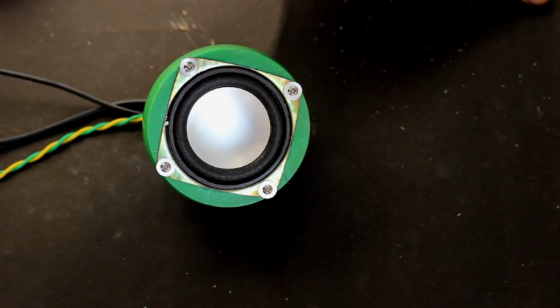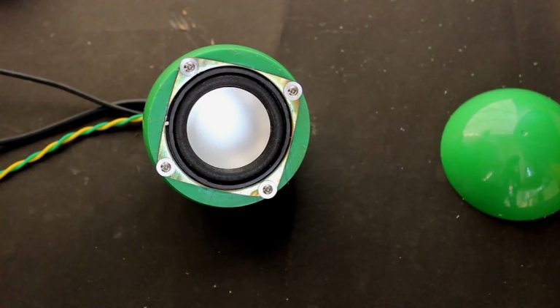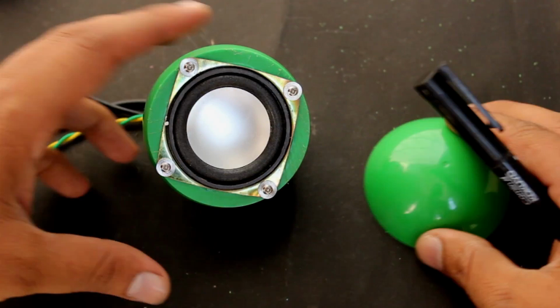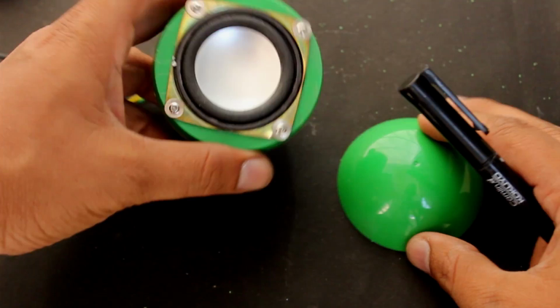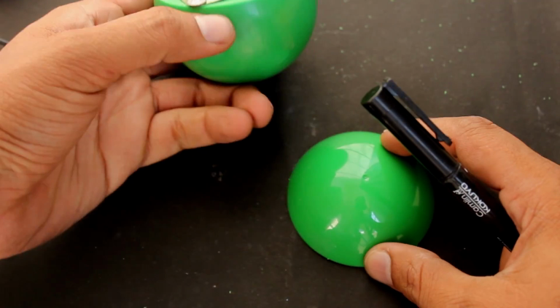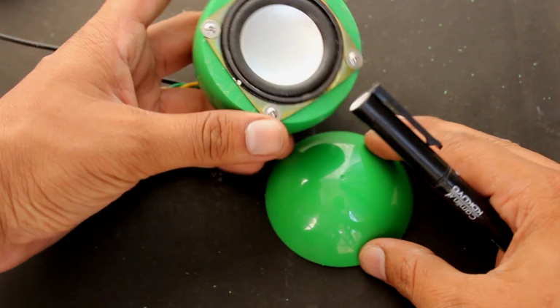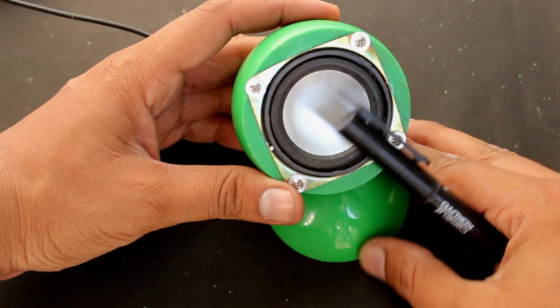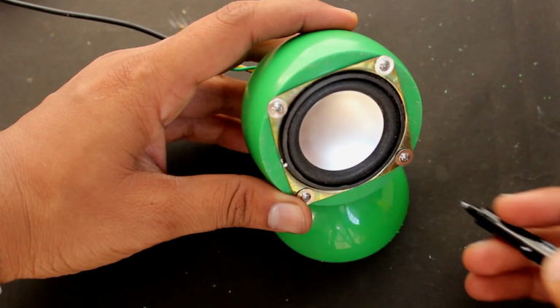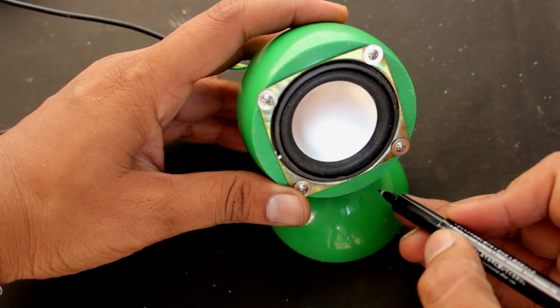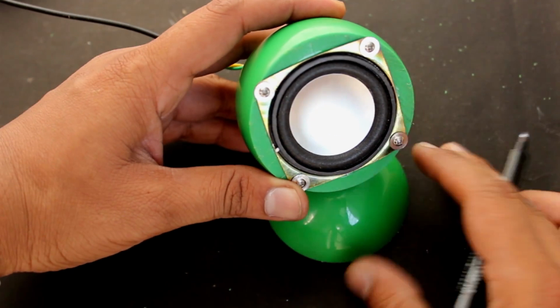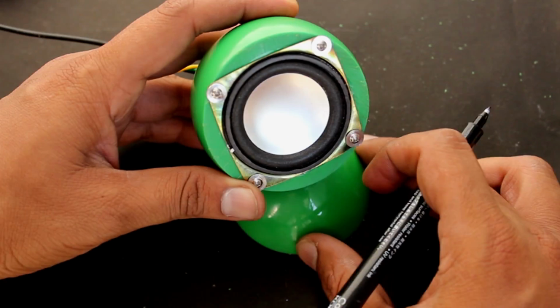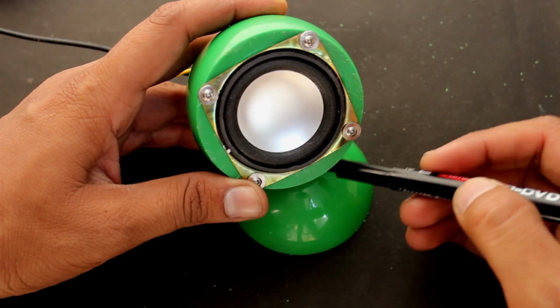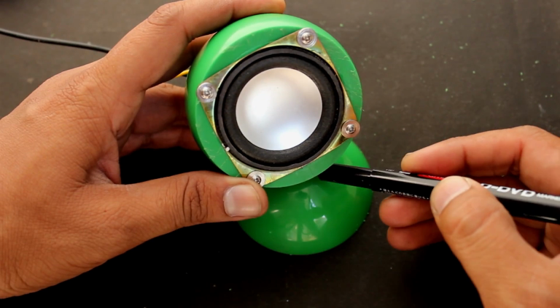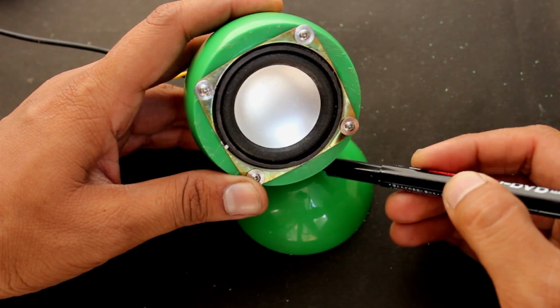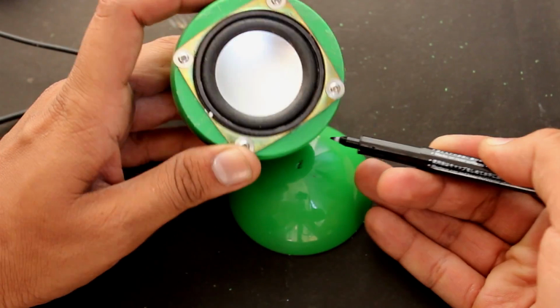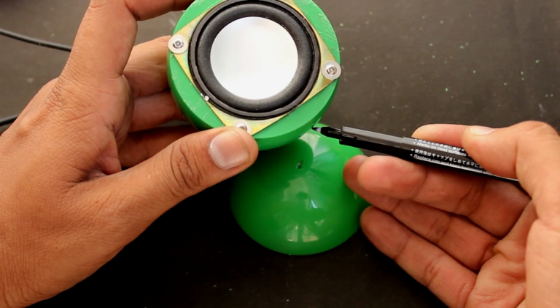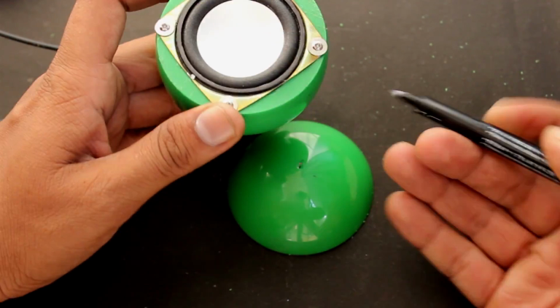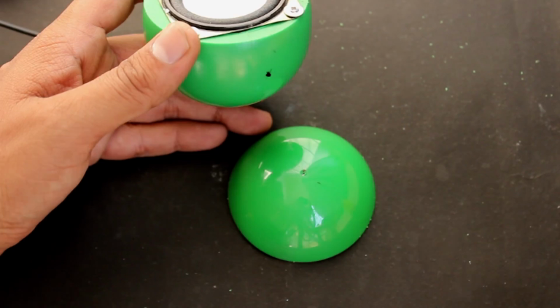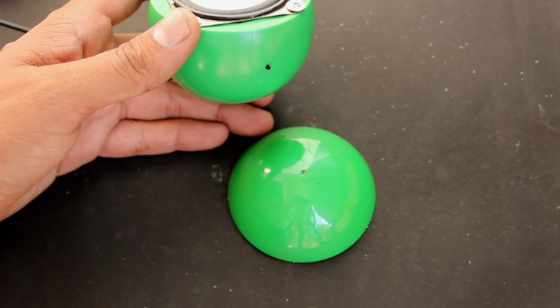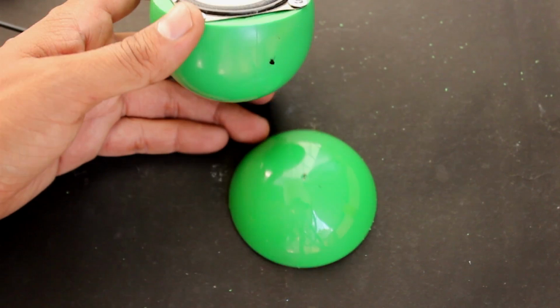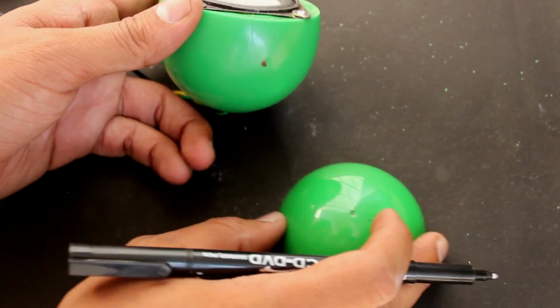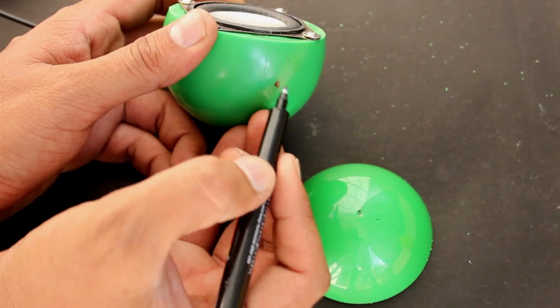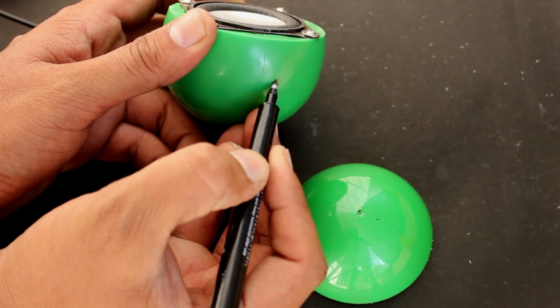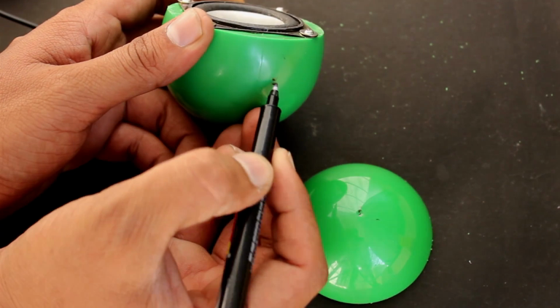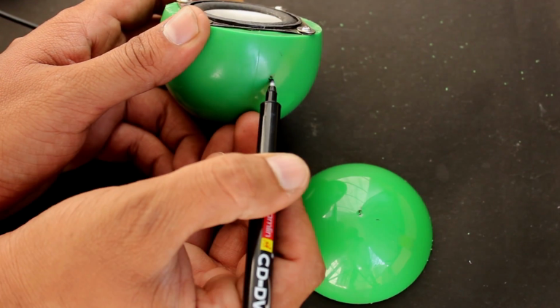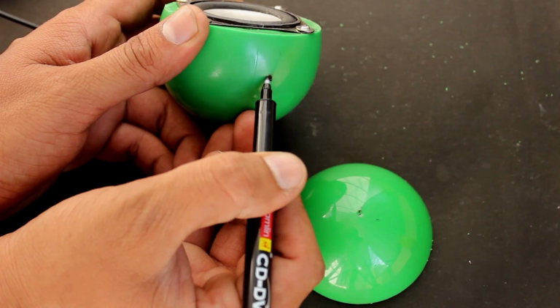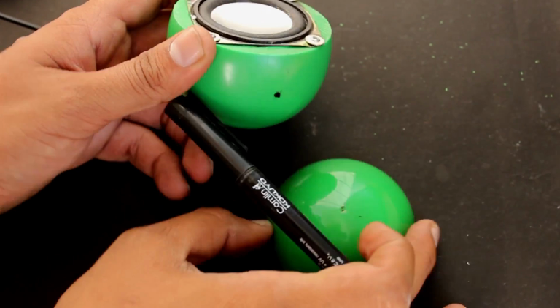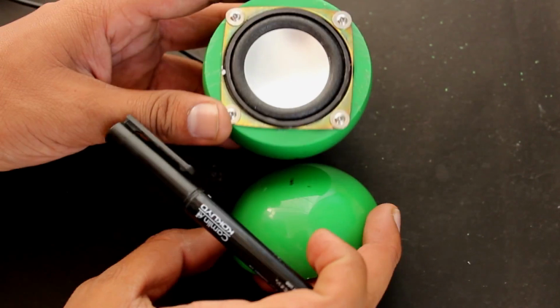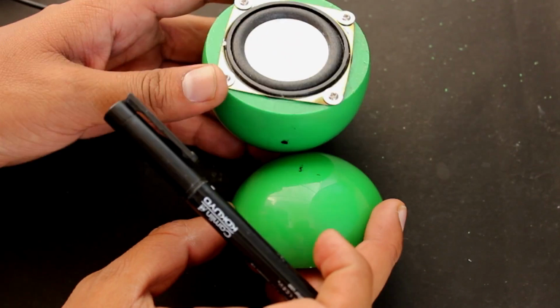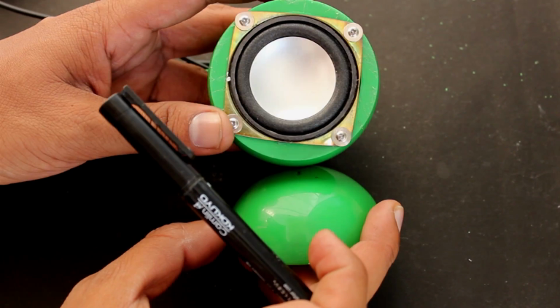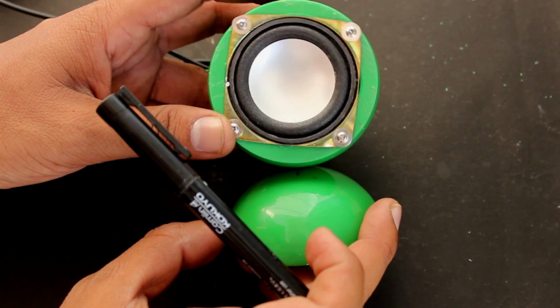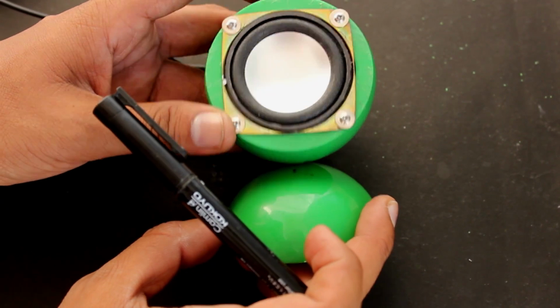Now to fix the base to the speaker ball, take the cap of the ball and place it under the speaker. Mark the point where the speaker balances, make a hole using a hot object, and fix it with a screw.